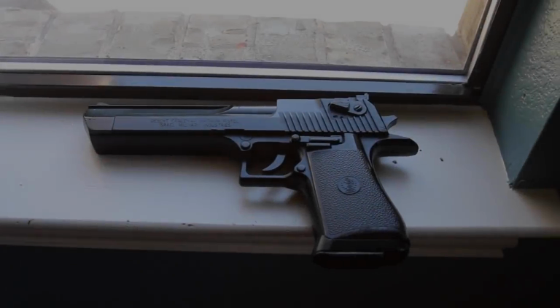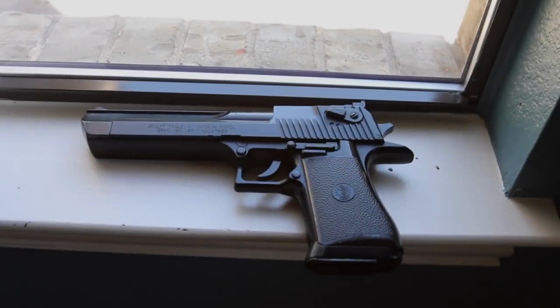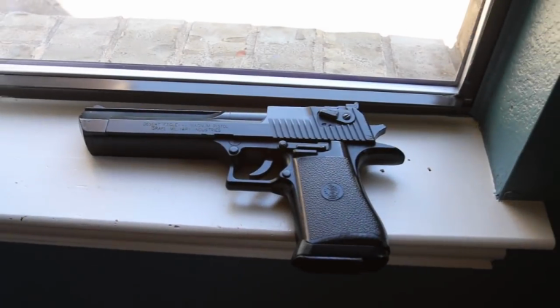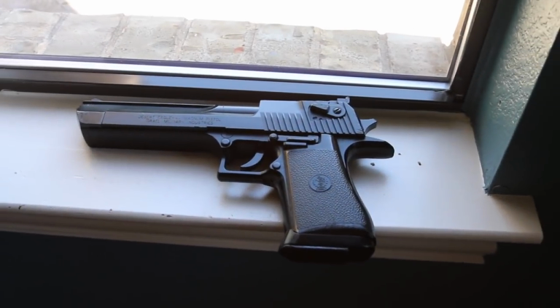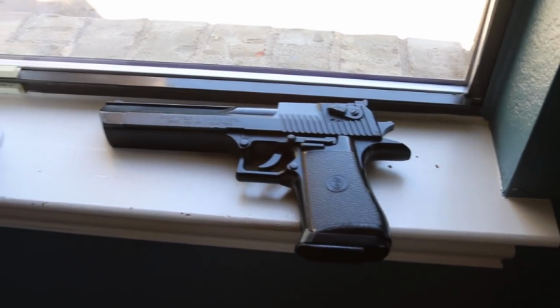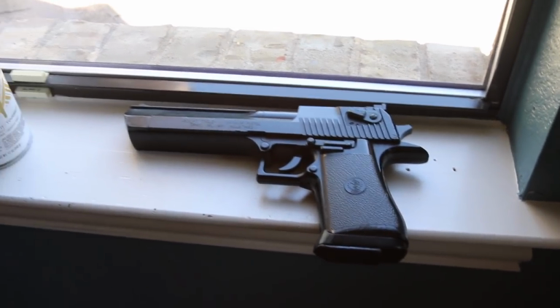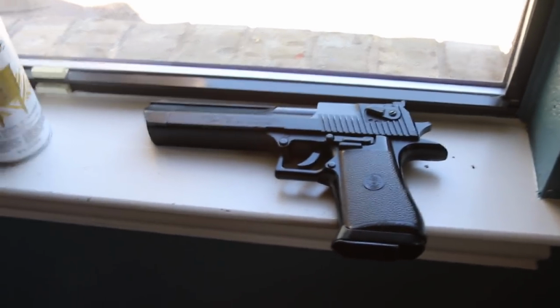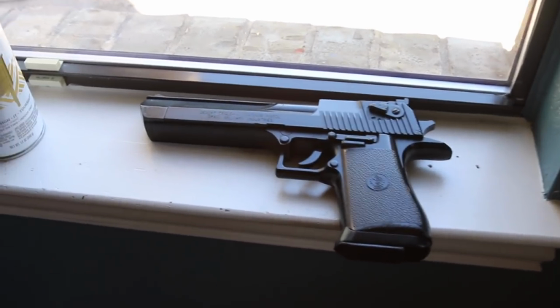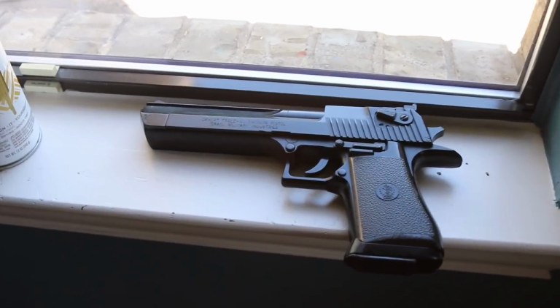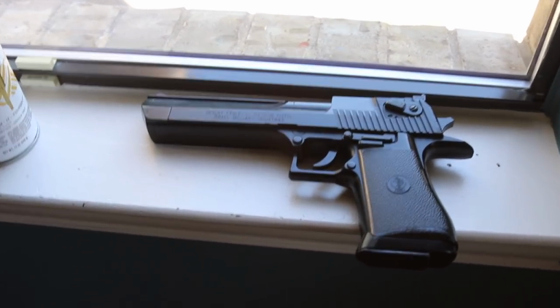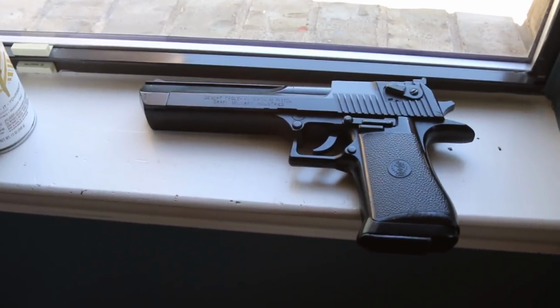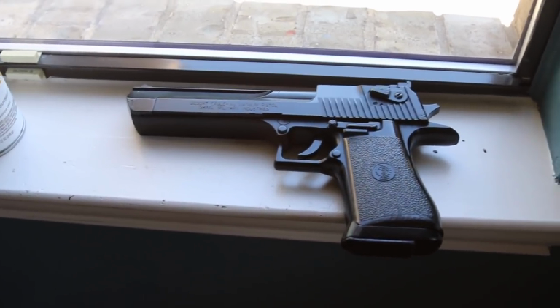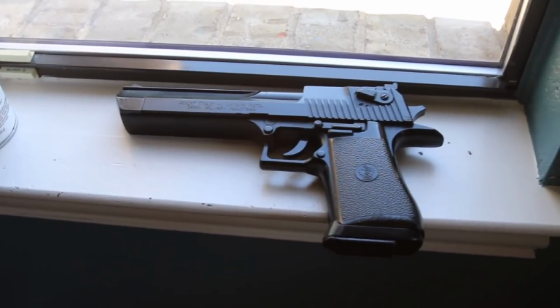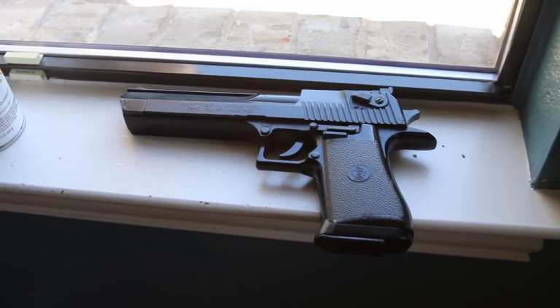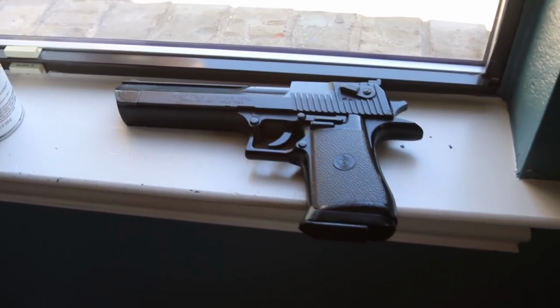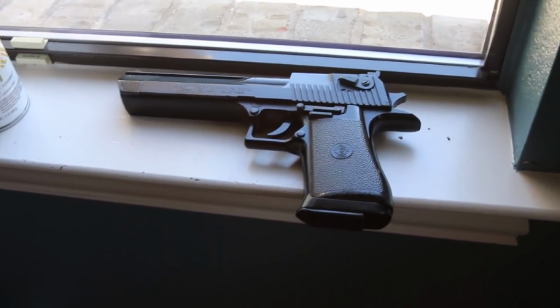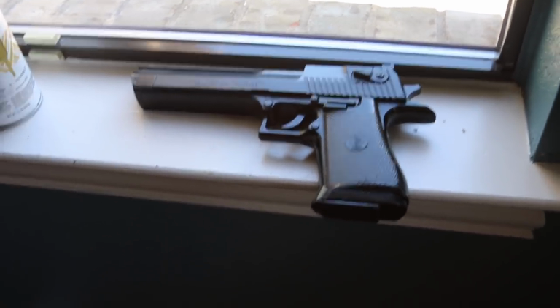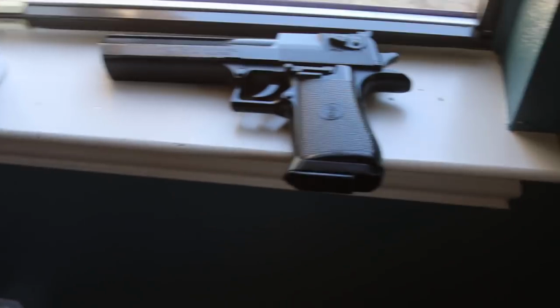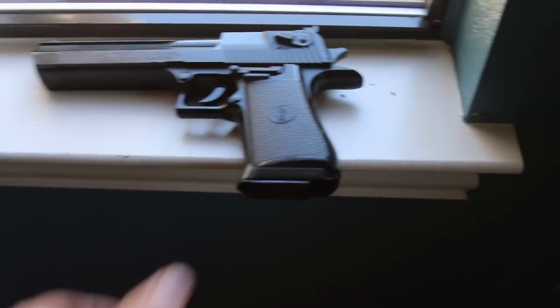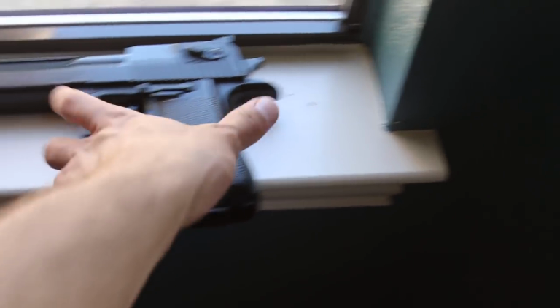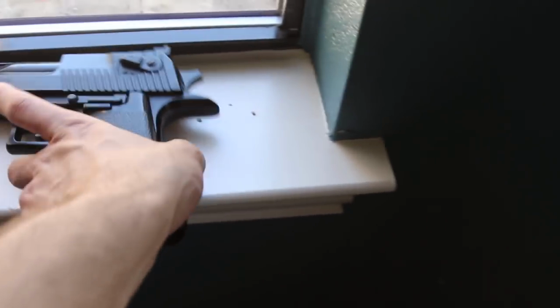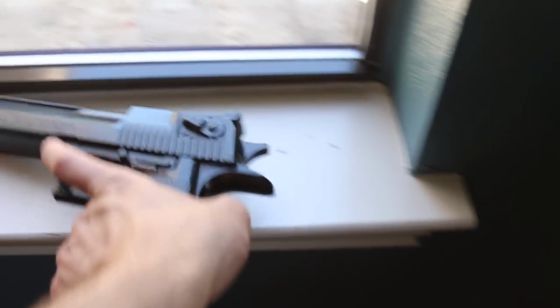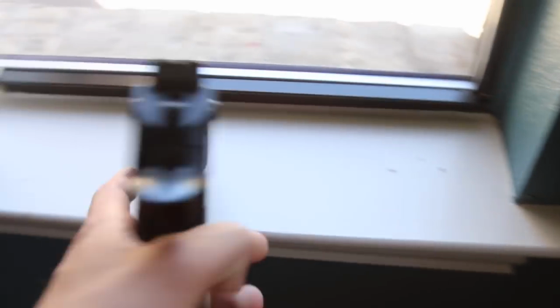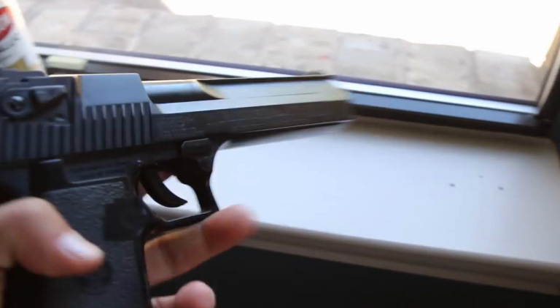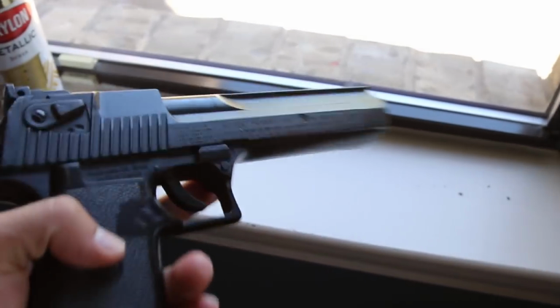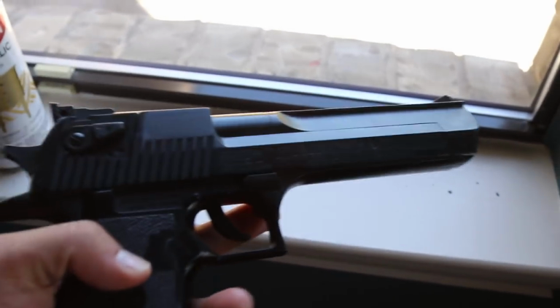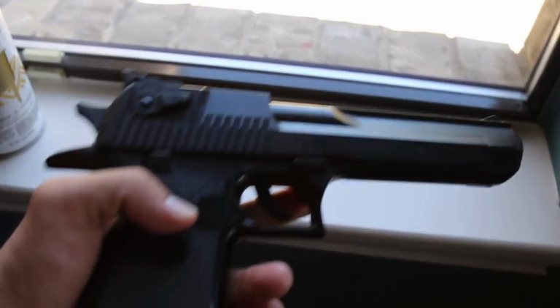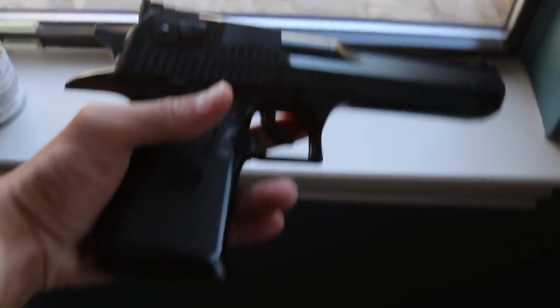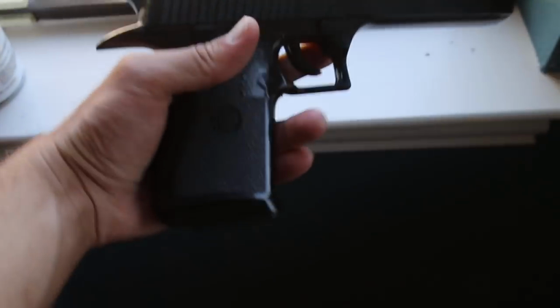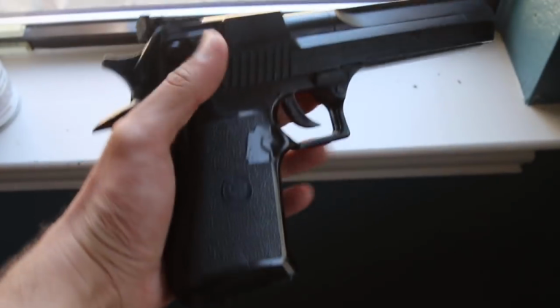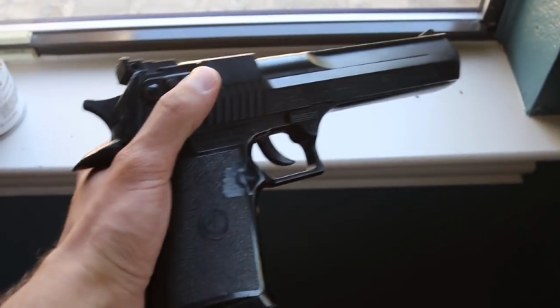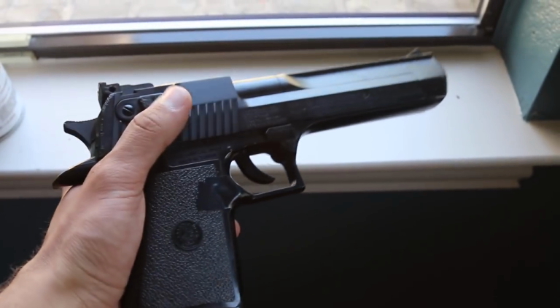Hey guys, Brandon here with Texas Plinking. I thought of a random video to make for you guys today. Maybe some of you guys will find it entertaining, but this here is an Airsoft Desert Eagle I have had for the longest time.